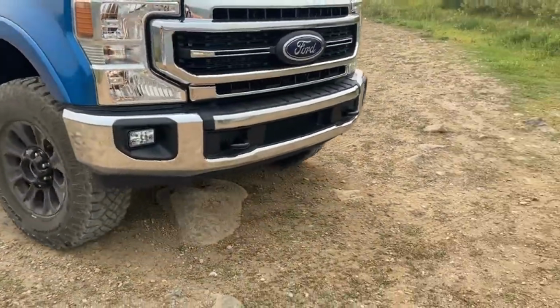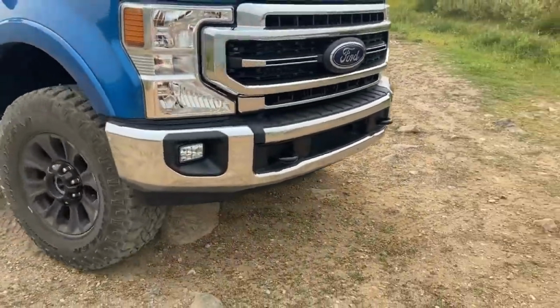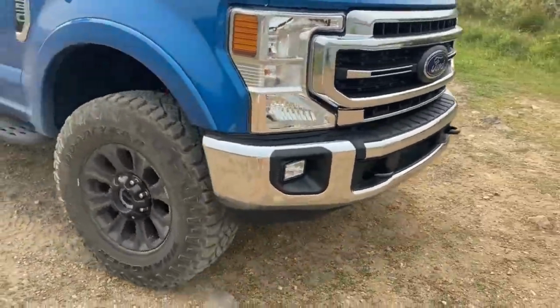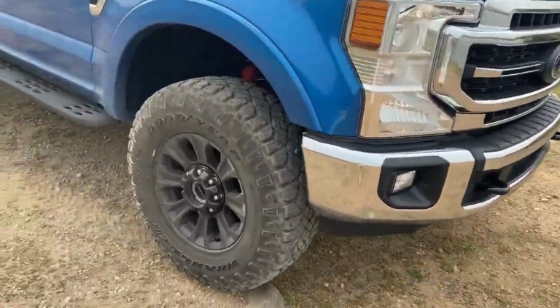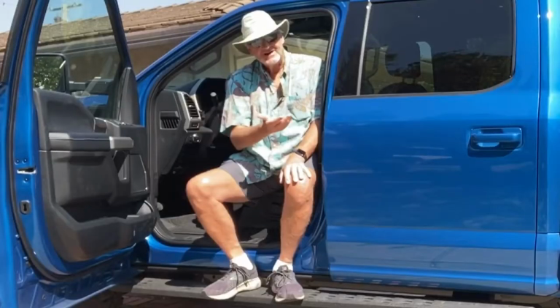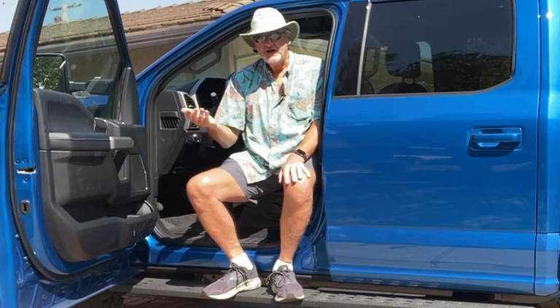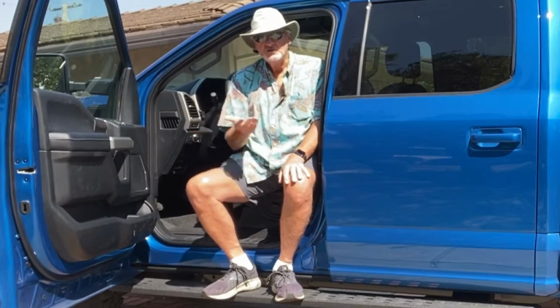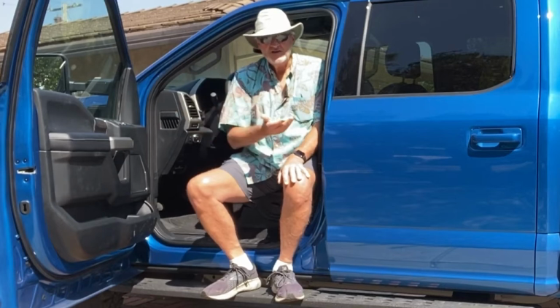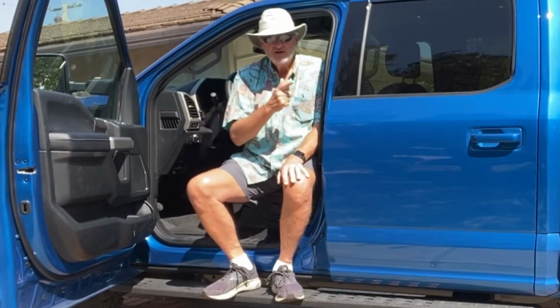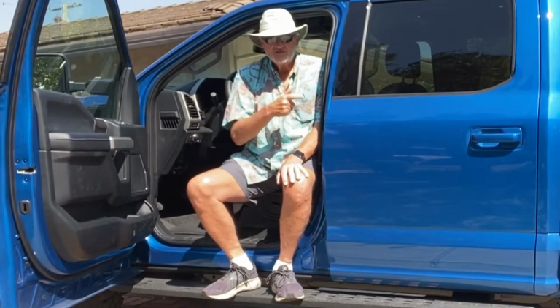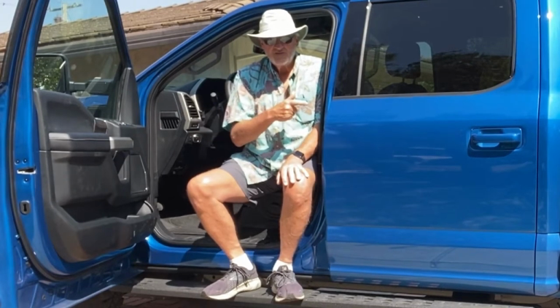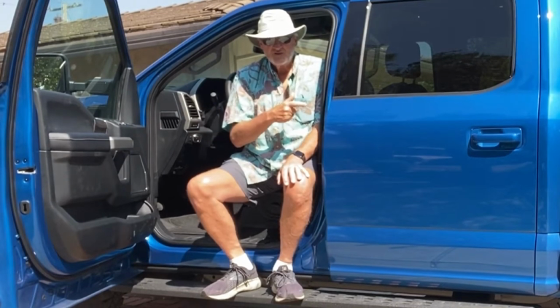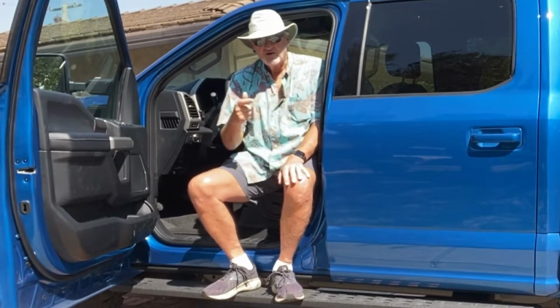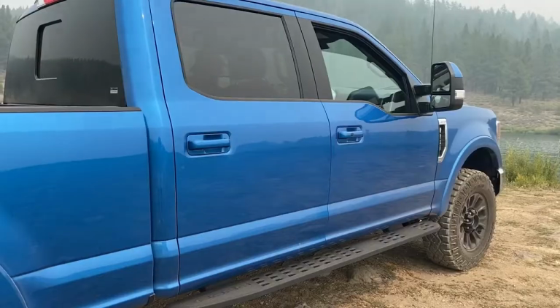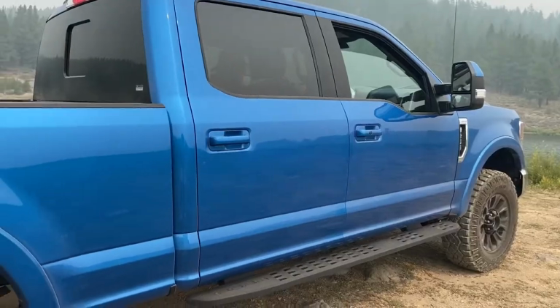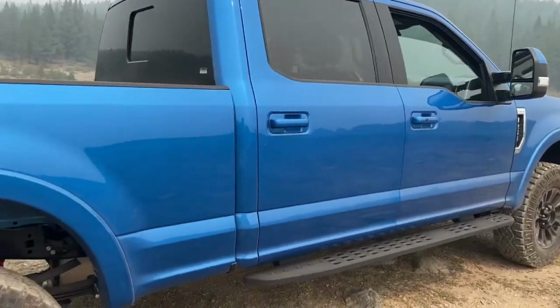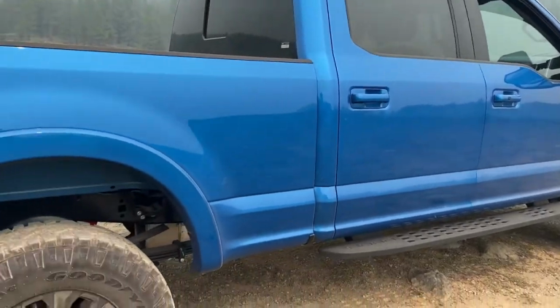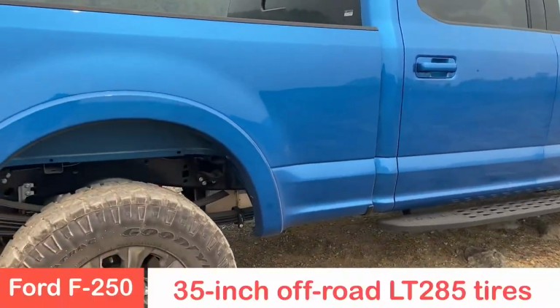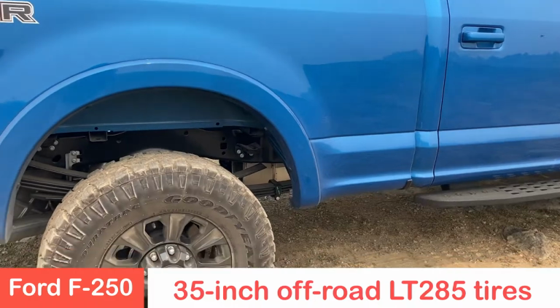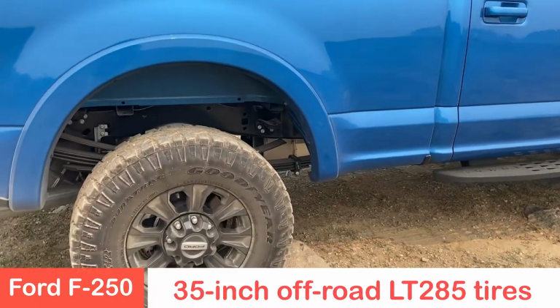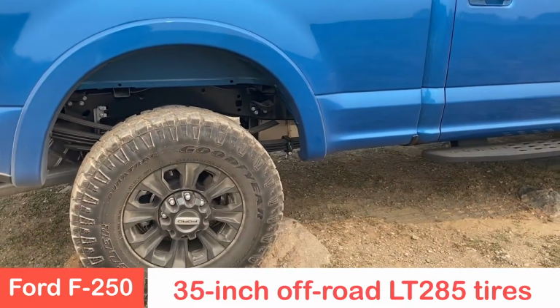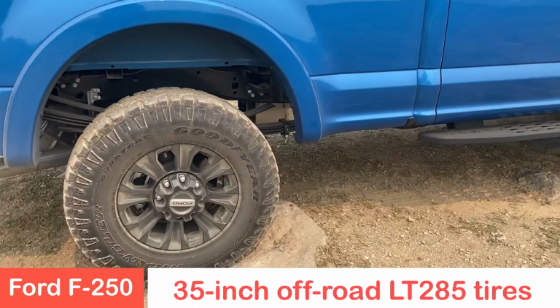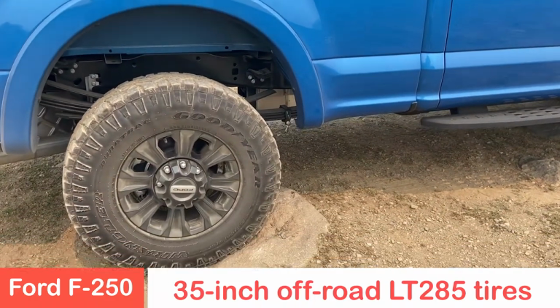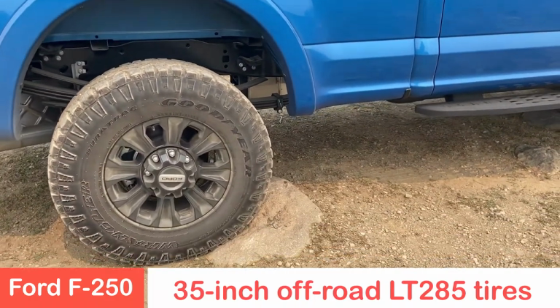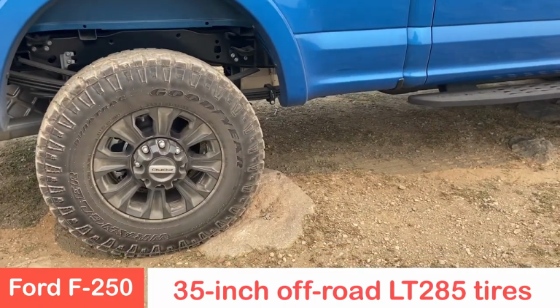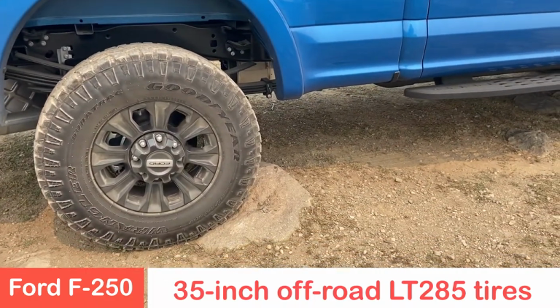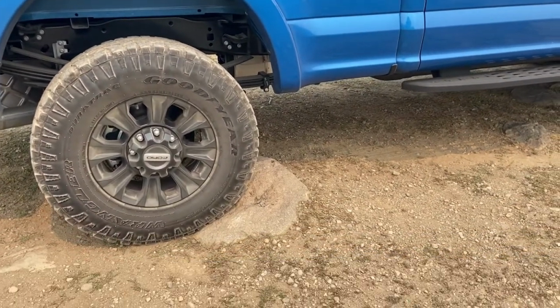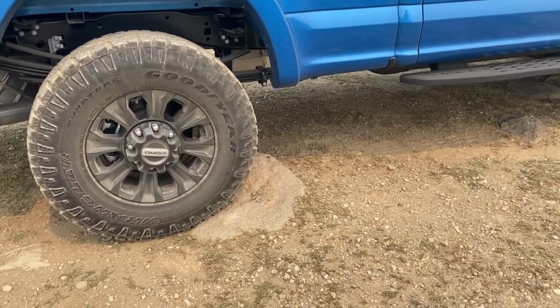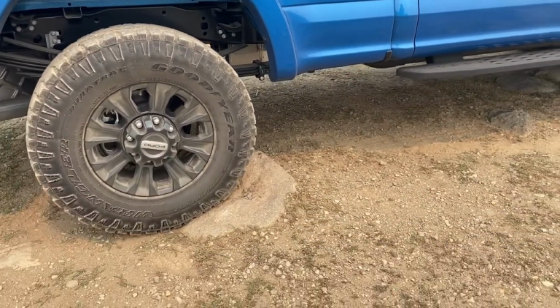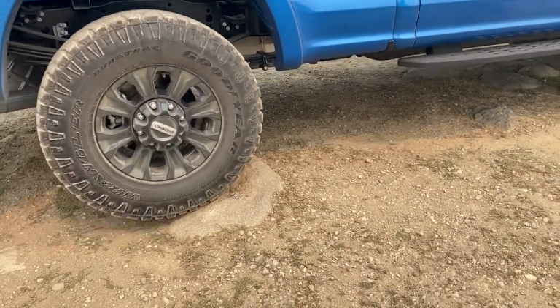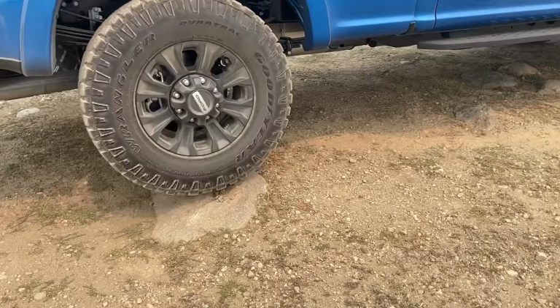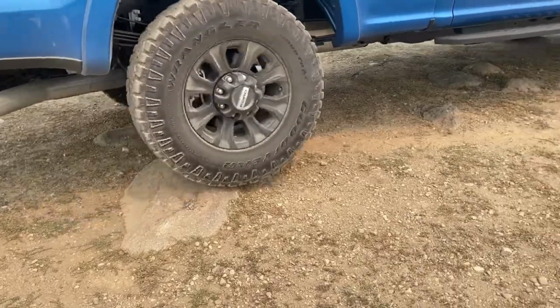It's got skid plates to protect the underside of this truck. It also has 35-inch tires to make sure you can handle the rocks and the rugged terrain you may be traveling in.